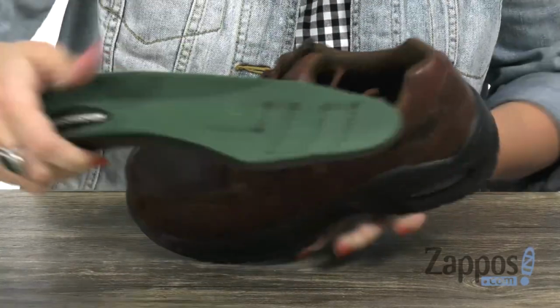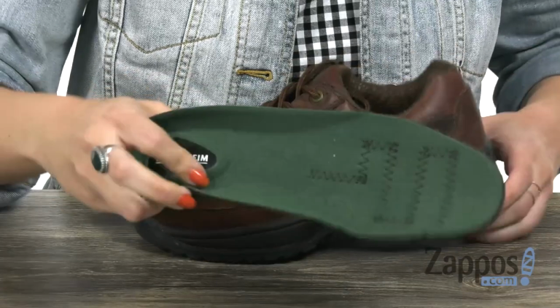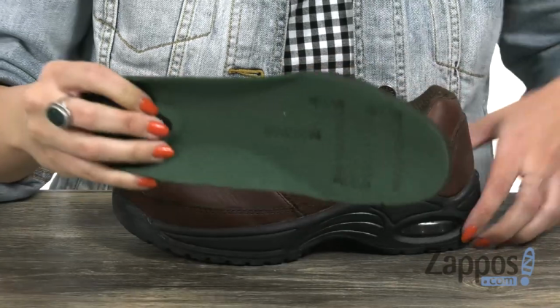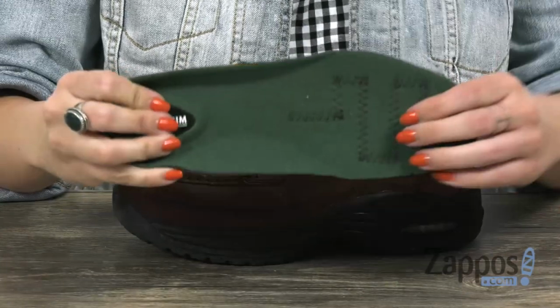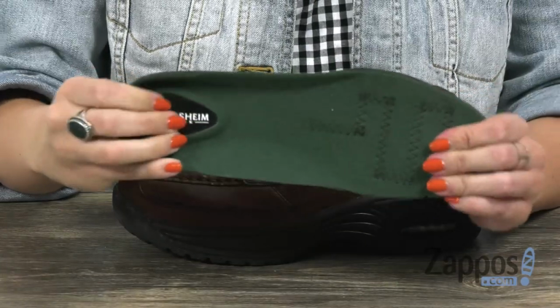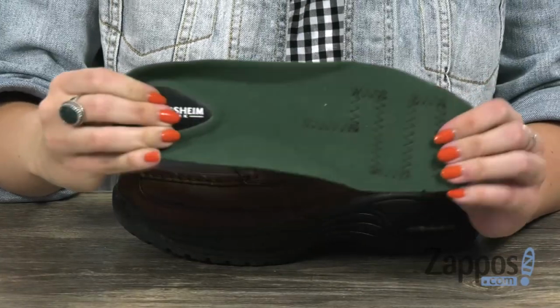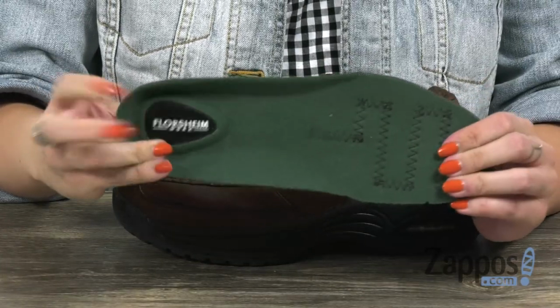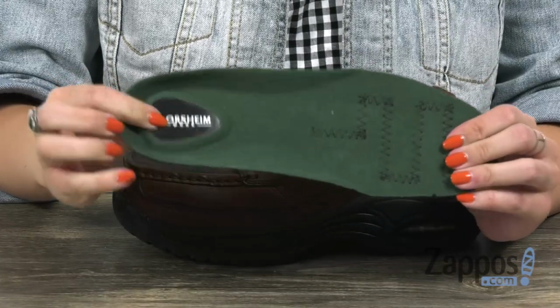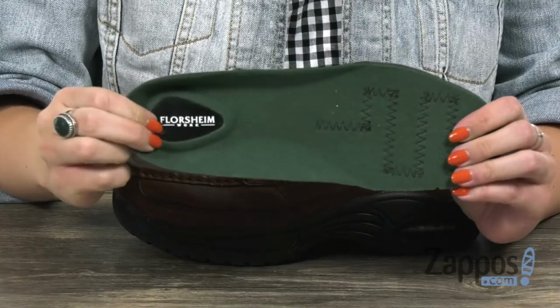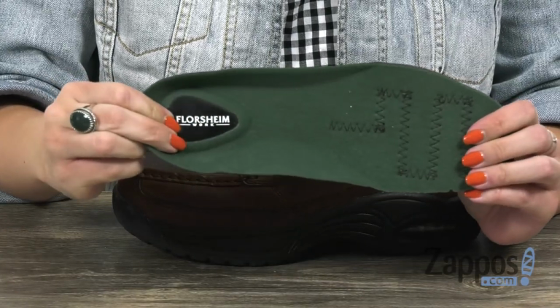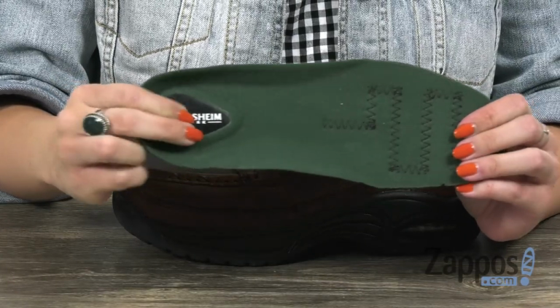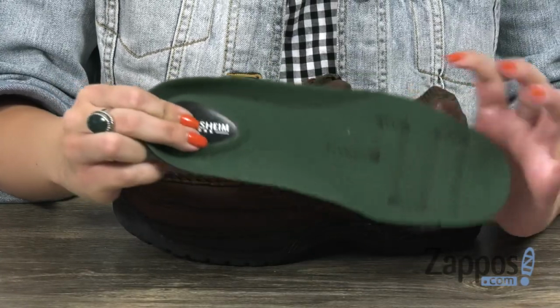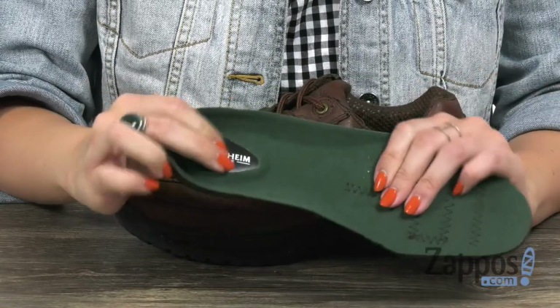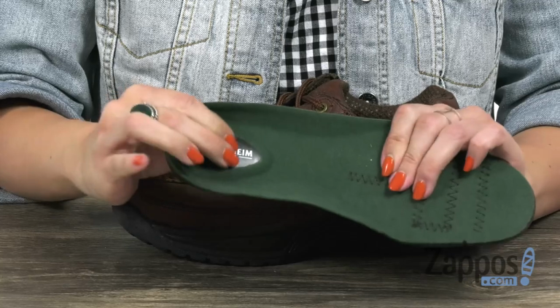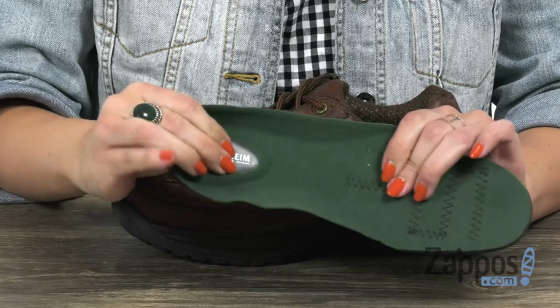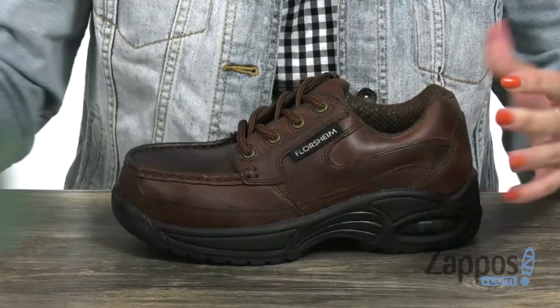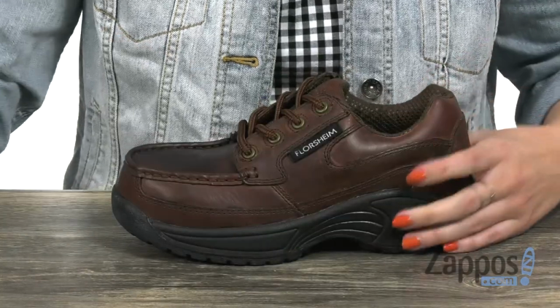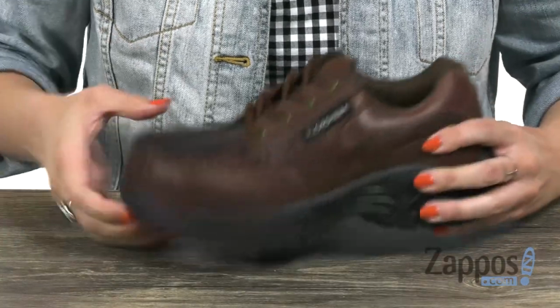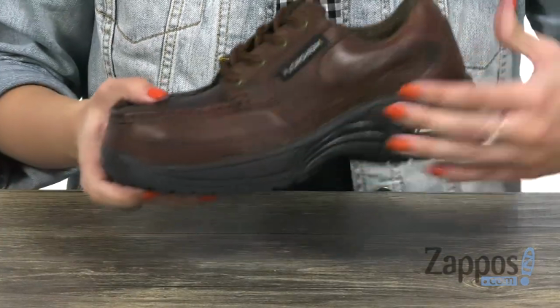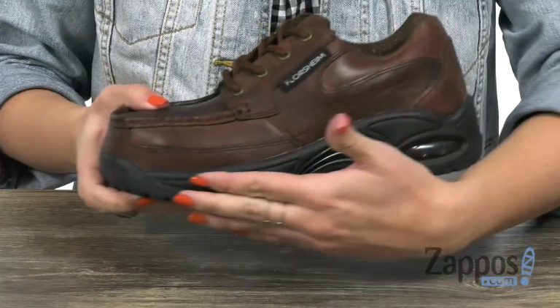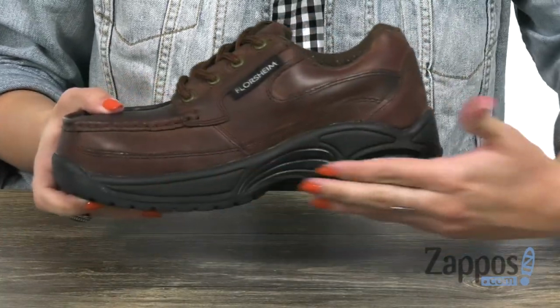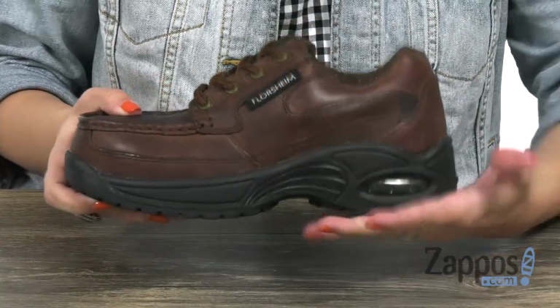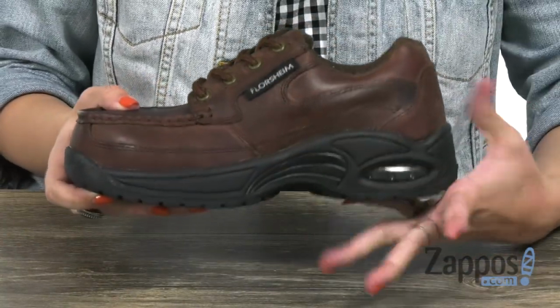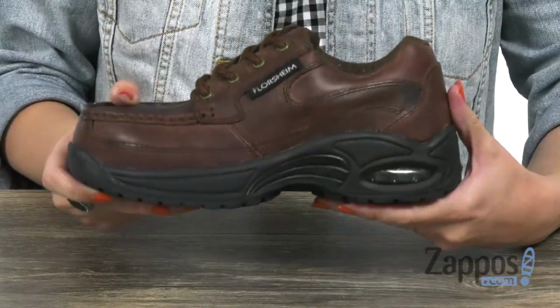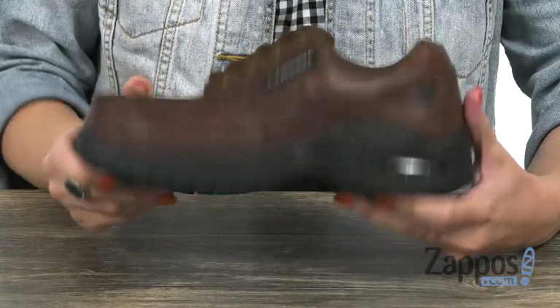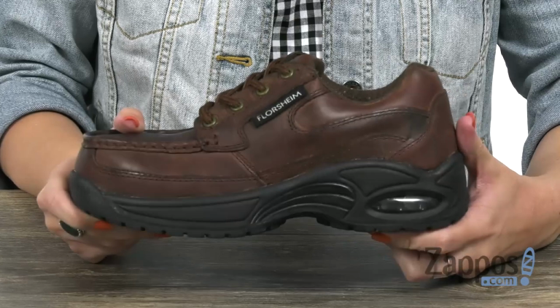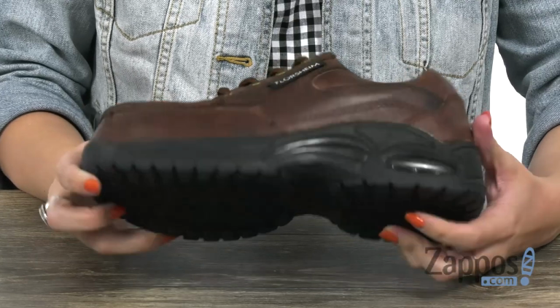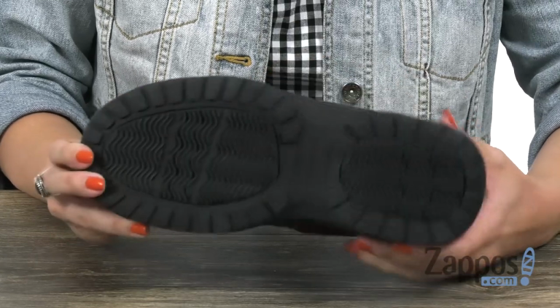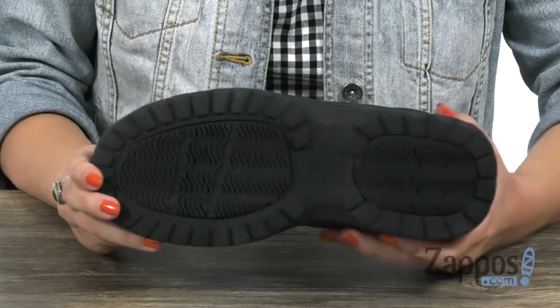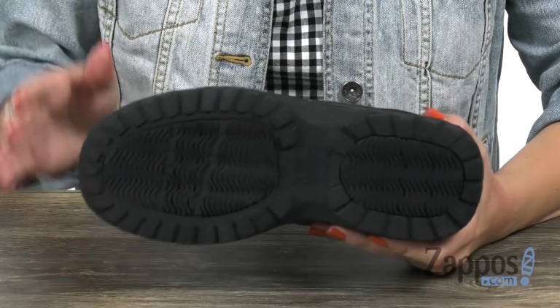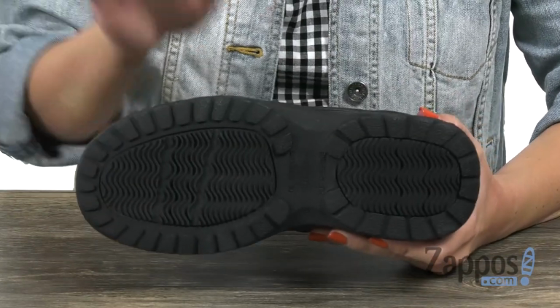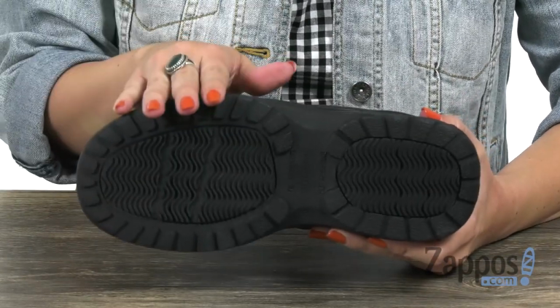This is gonna cradle the foot, give you that underfoot comfort and good shock absorption too with the polyurethane ball and heel pads. You have a soft polyurethane midsole that gives you shock absorption and support, as well as a durable polyurethane outsole.